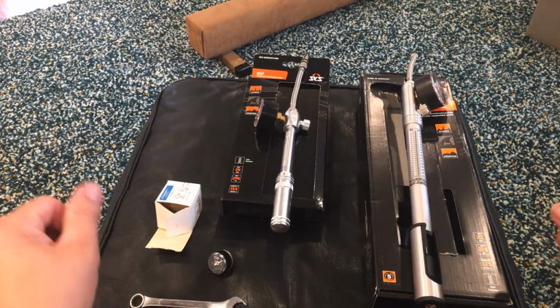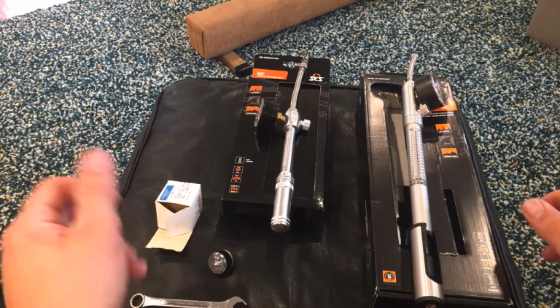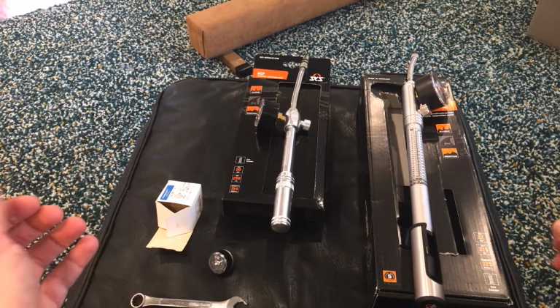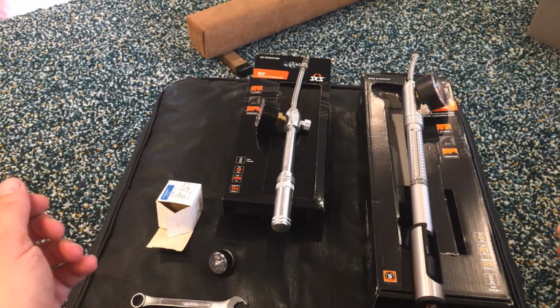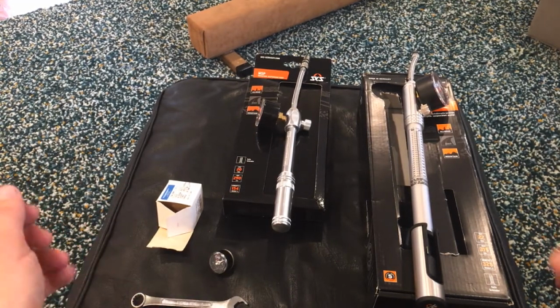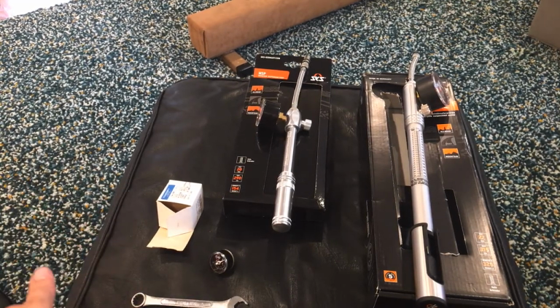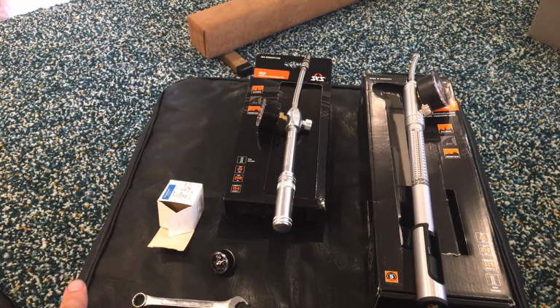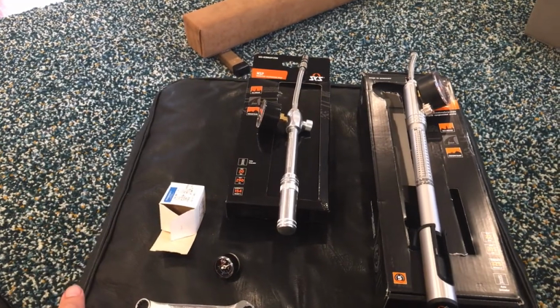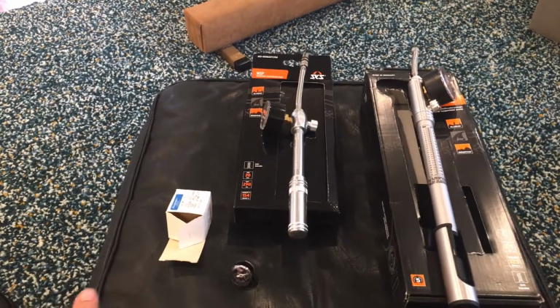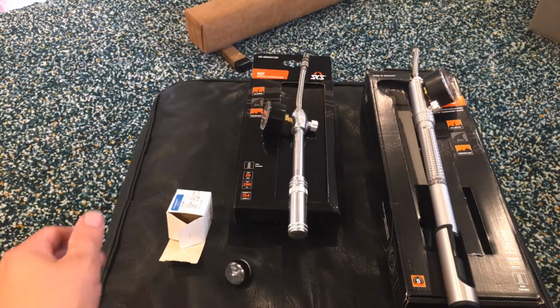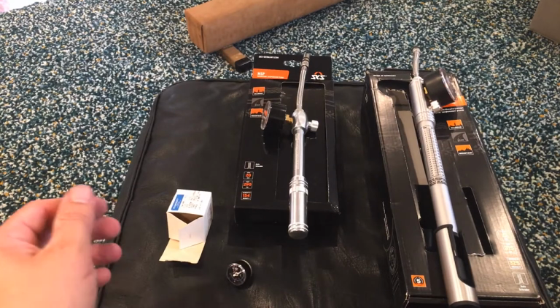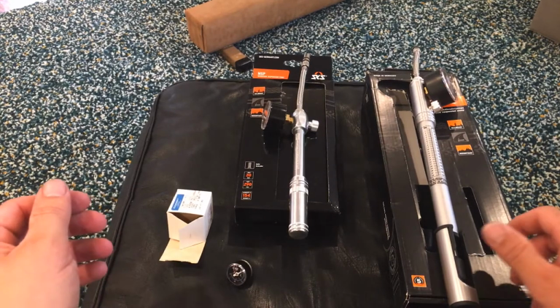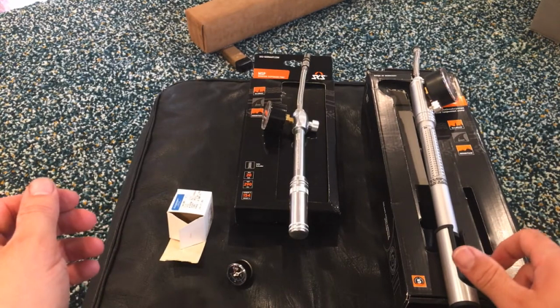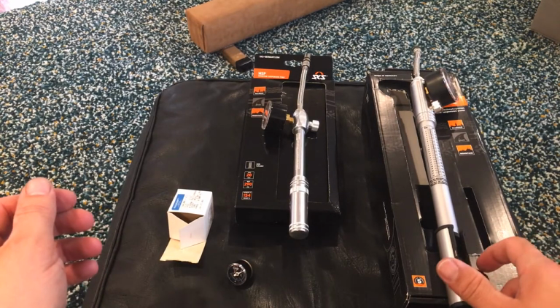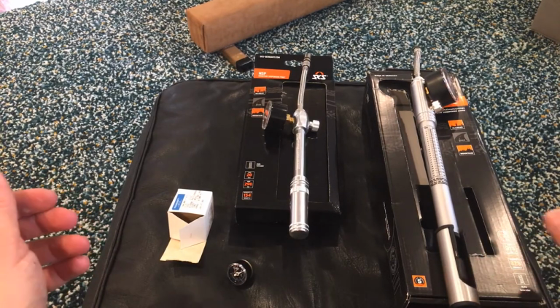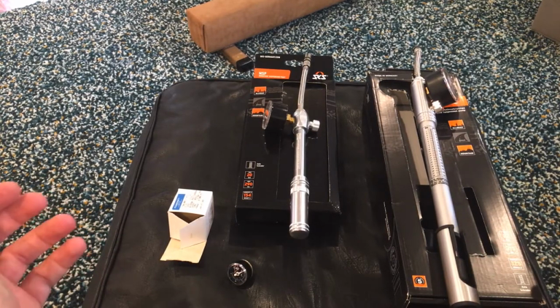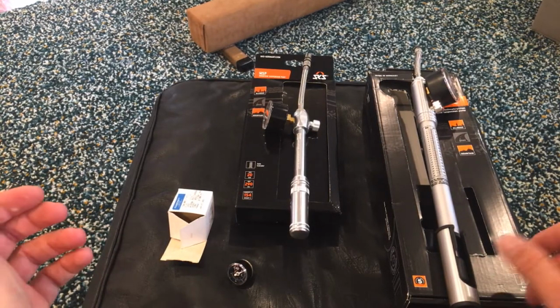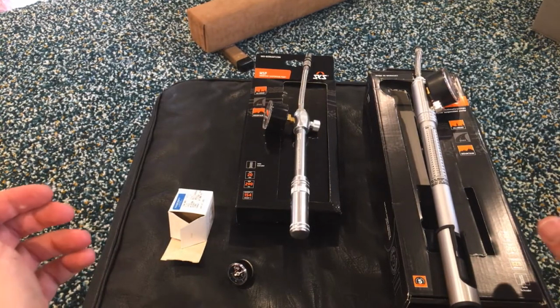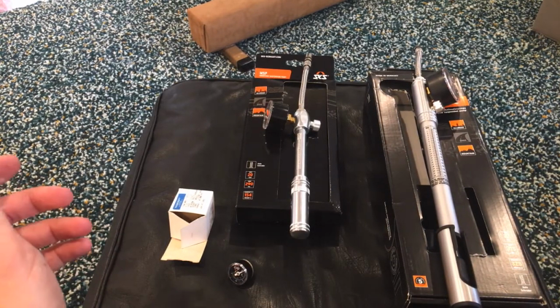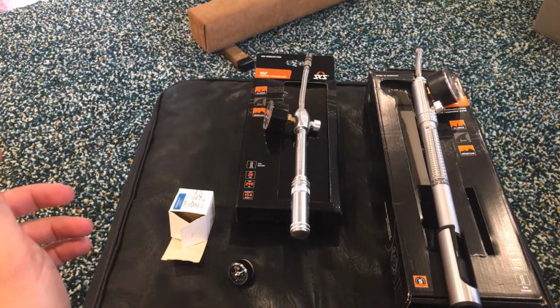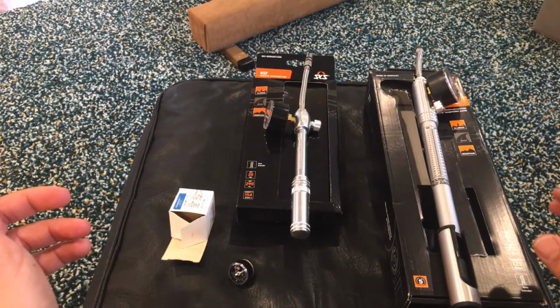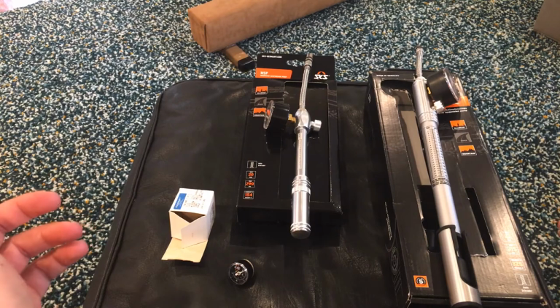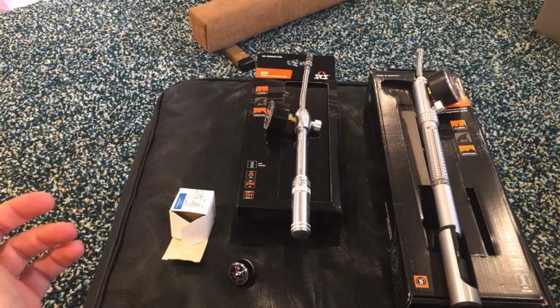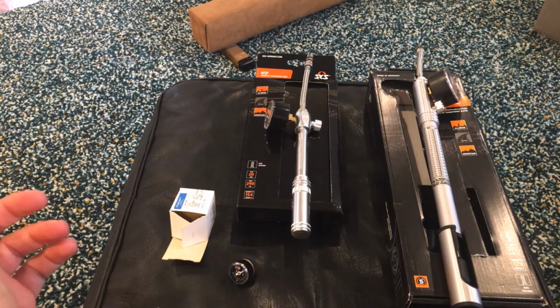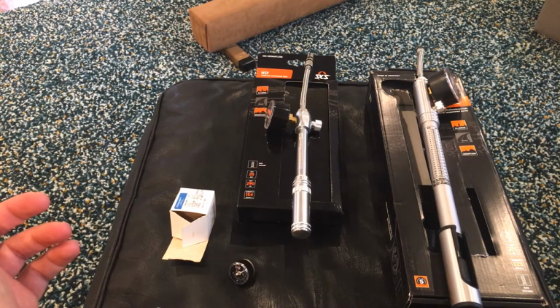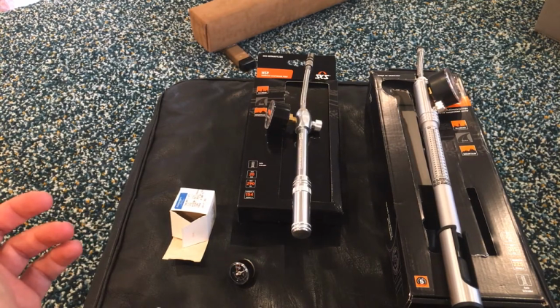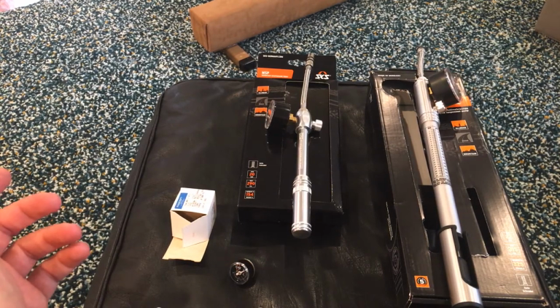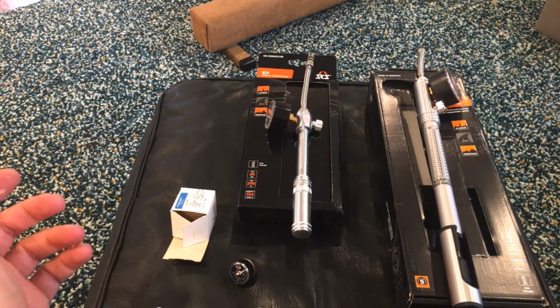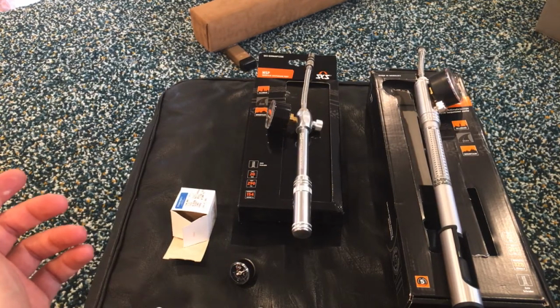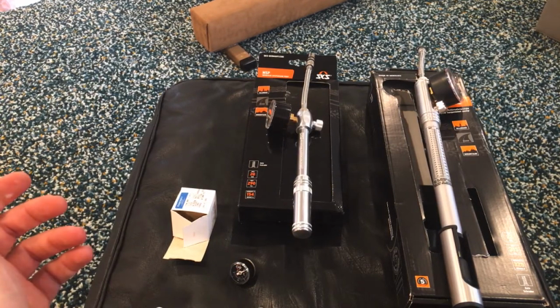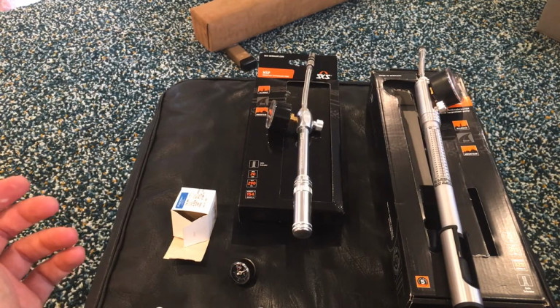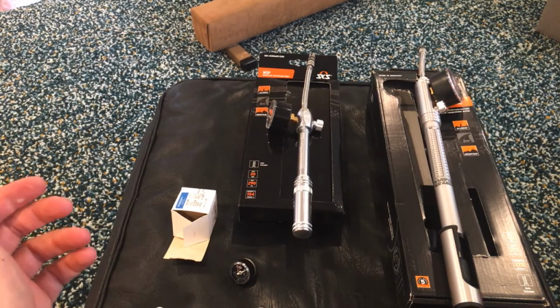Hey, how's it going? I wanted to do a little quick tool review on one of my first tools I'm buying for my new mountain bike. When I was checking out, the guy who just sold me the bike was like, yeah, you need a shock pump.